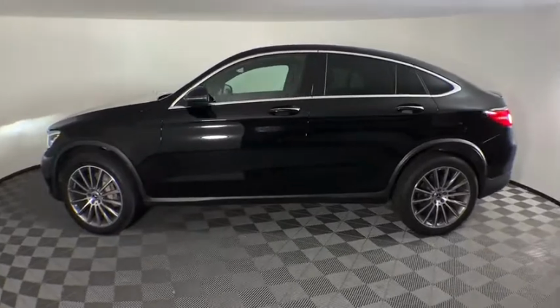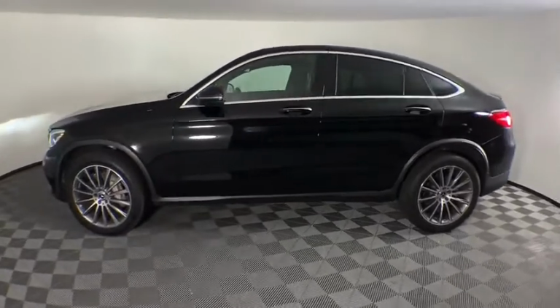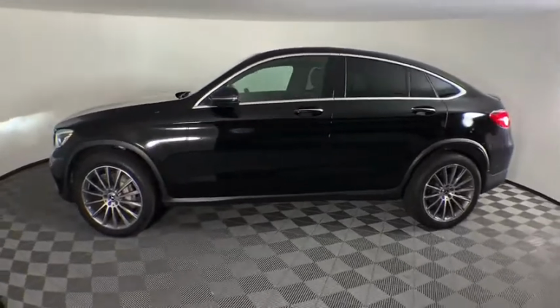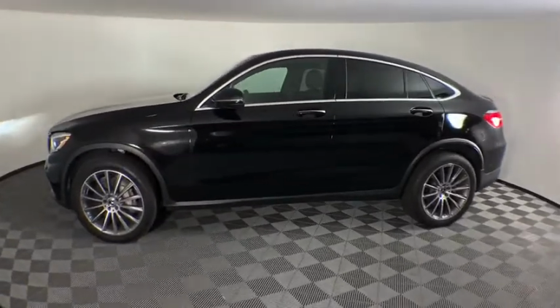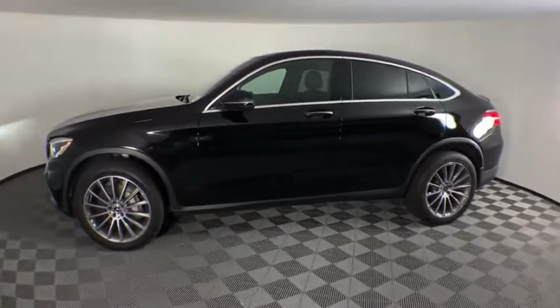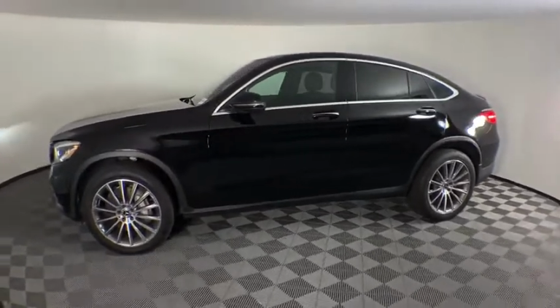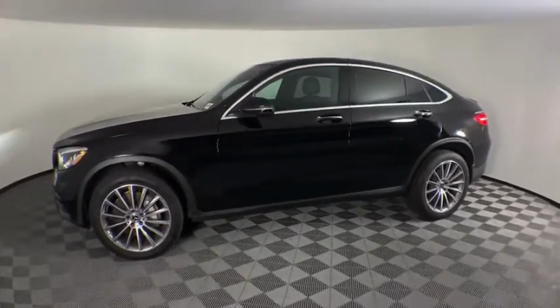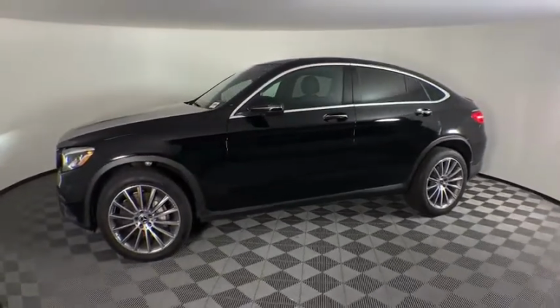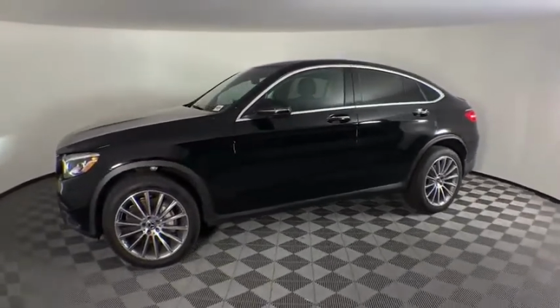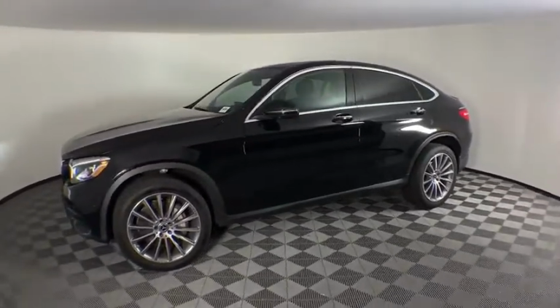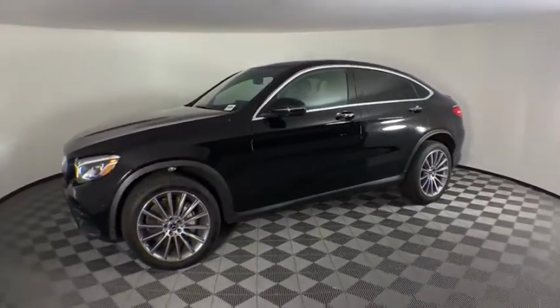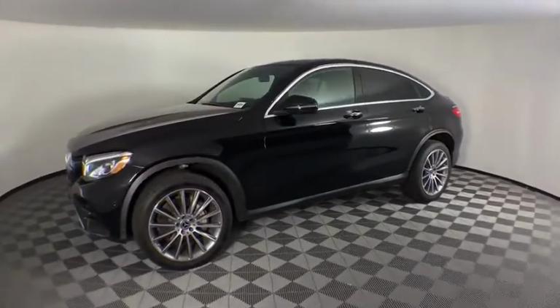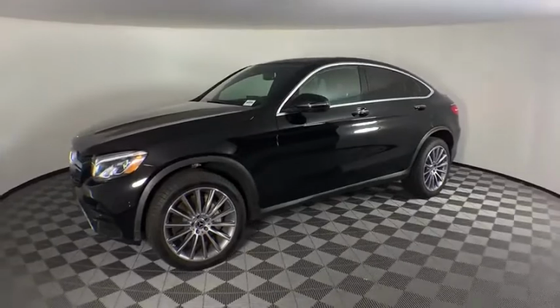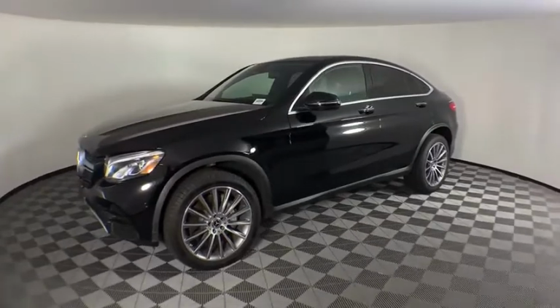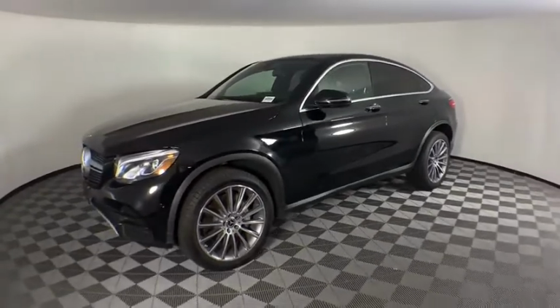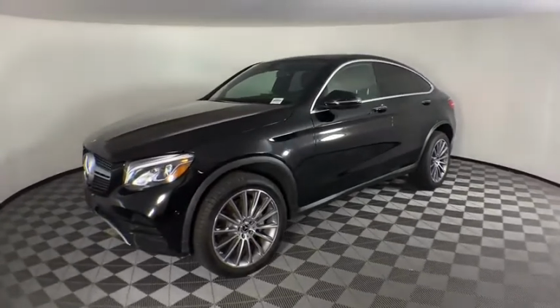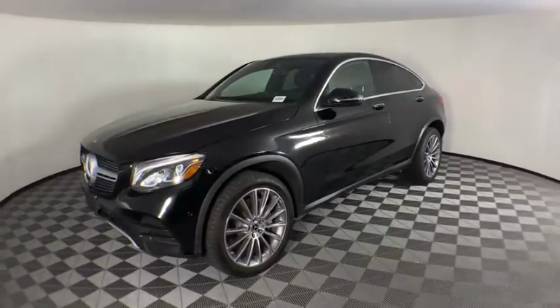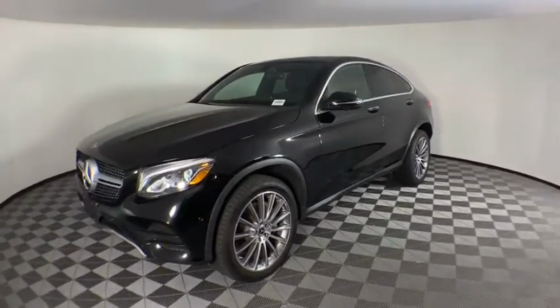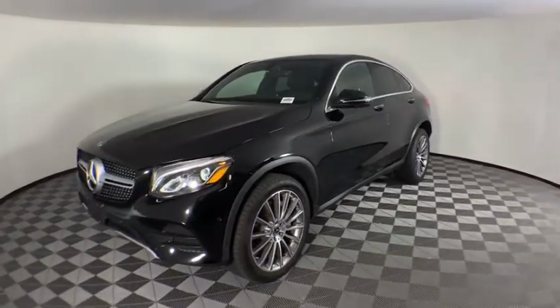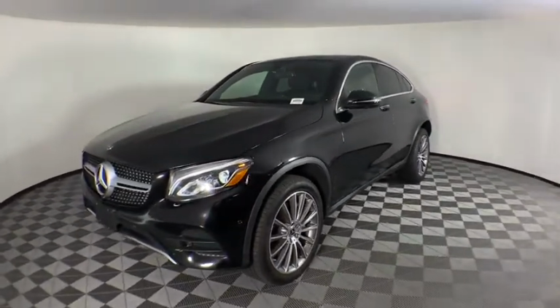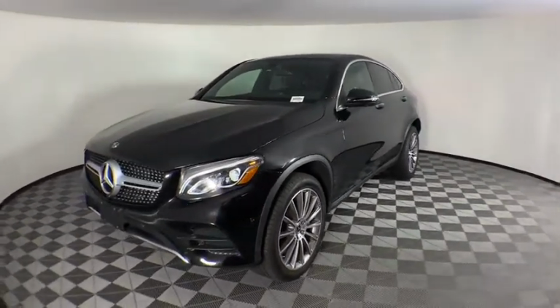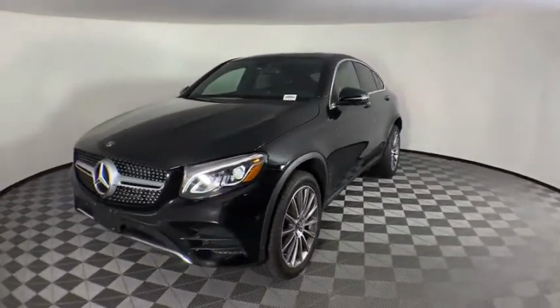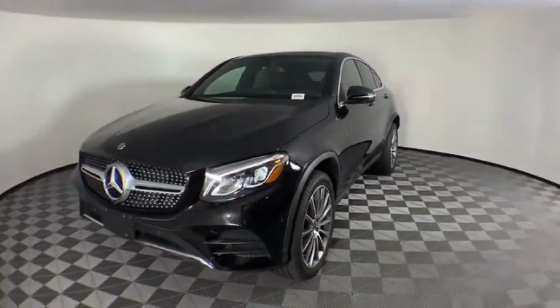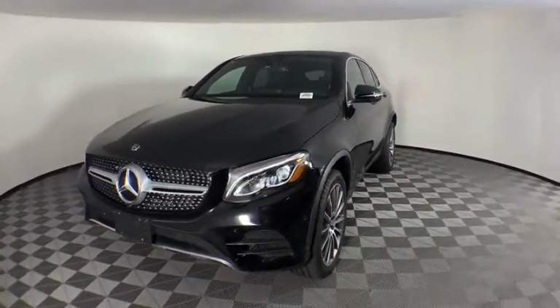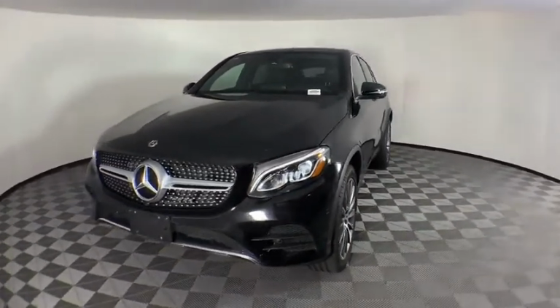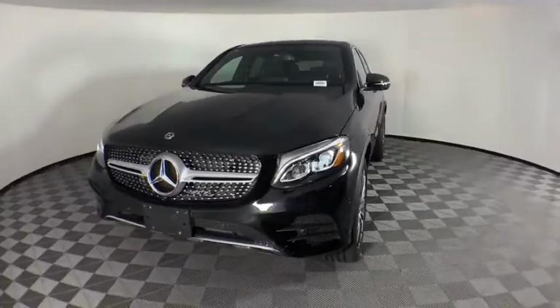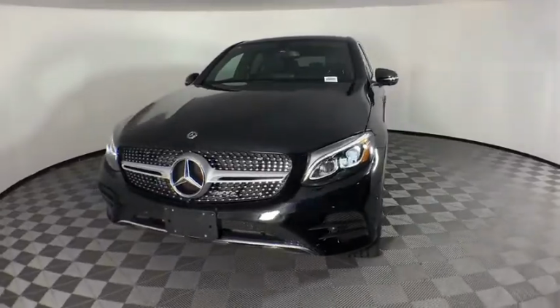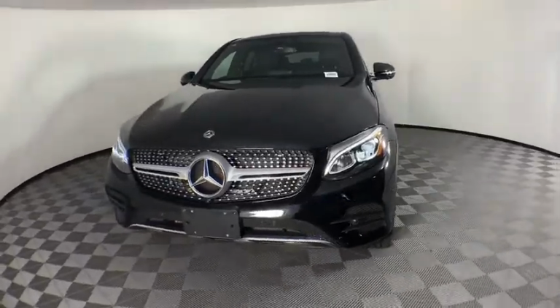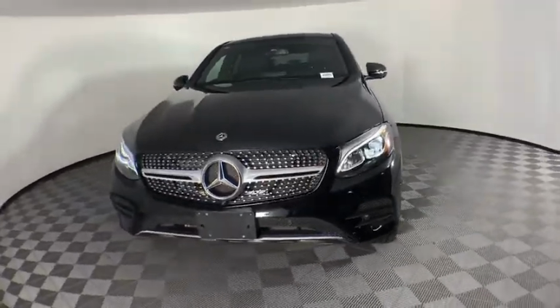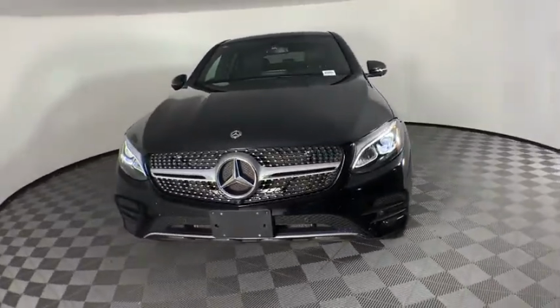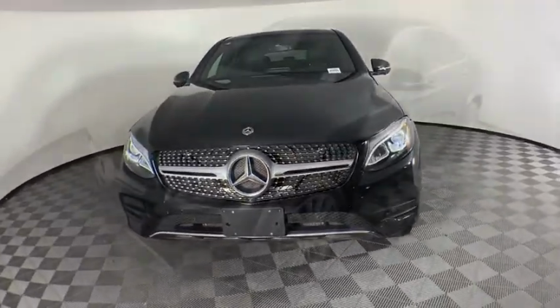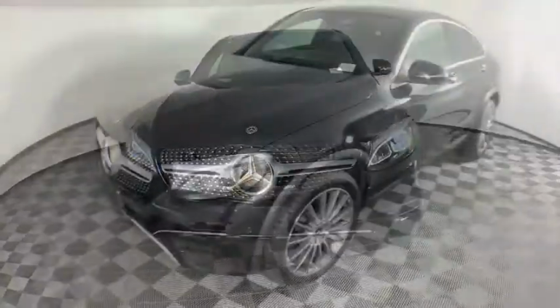Security system, rear window defroster, electronic stability control, power windows, trip computer, heated front seat, CD player, brake assist, remote keyless entry, overhead console, tachometer.